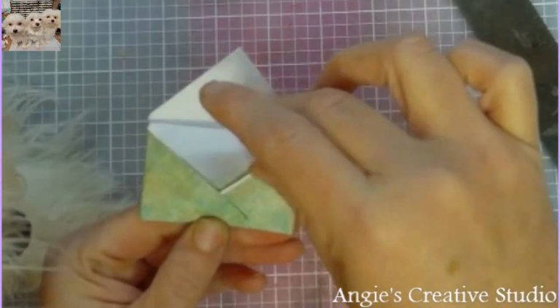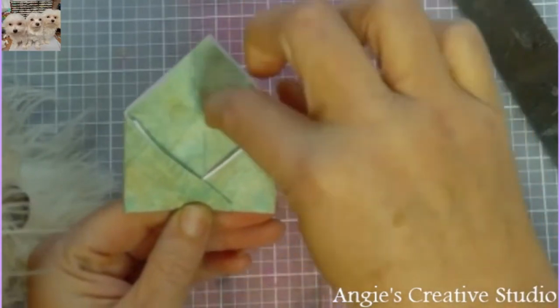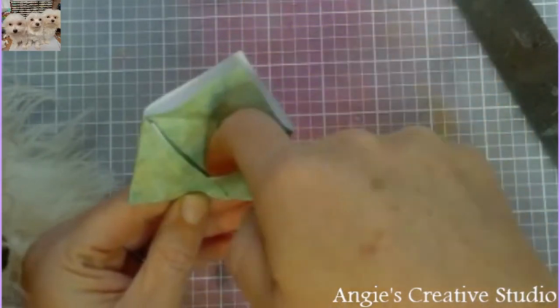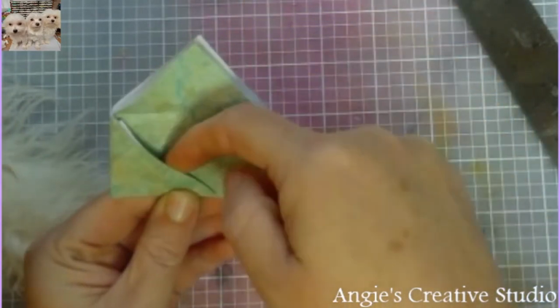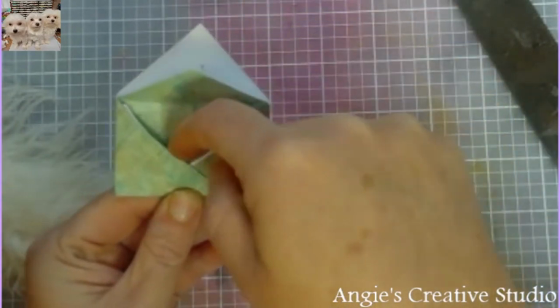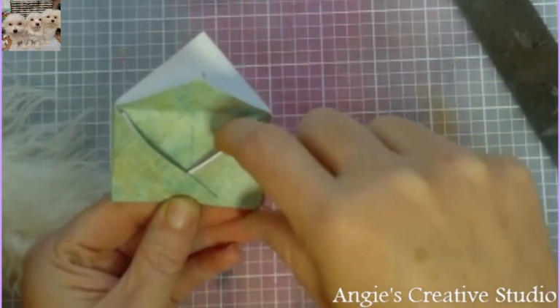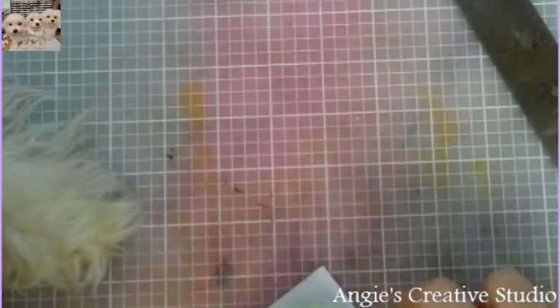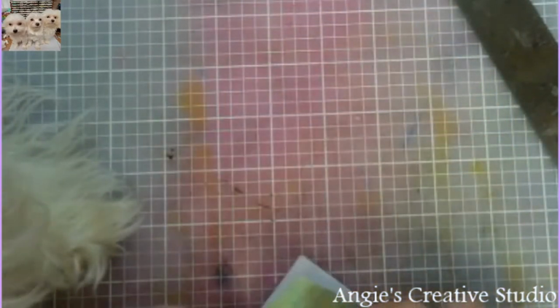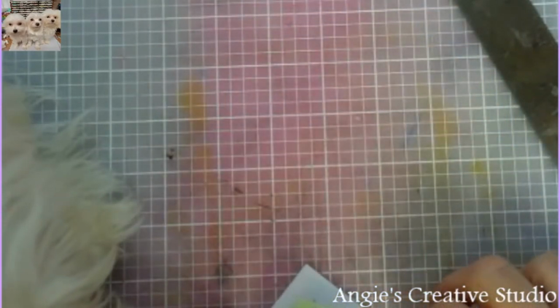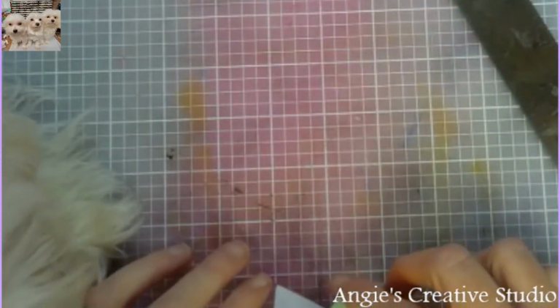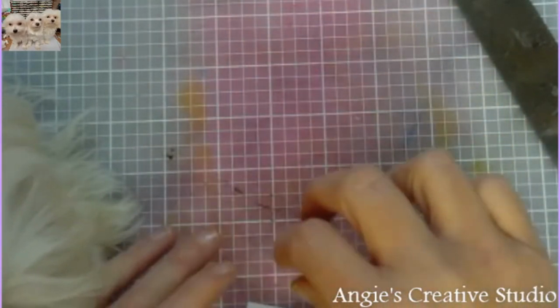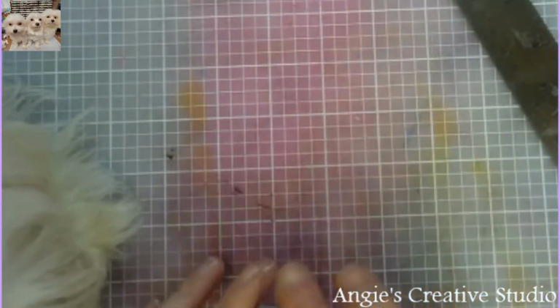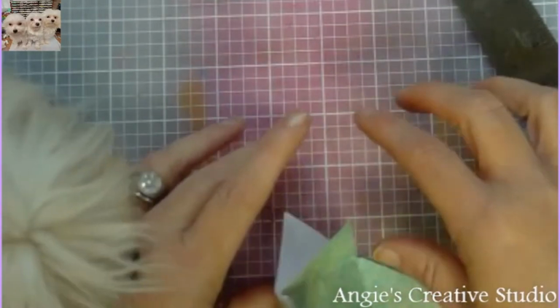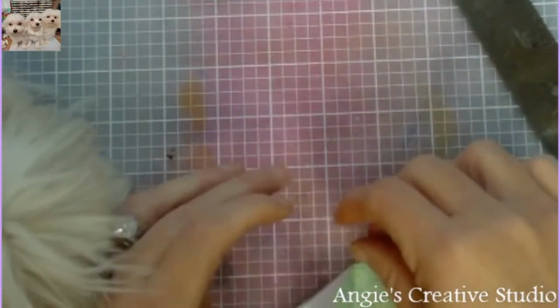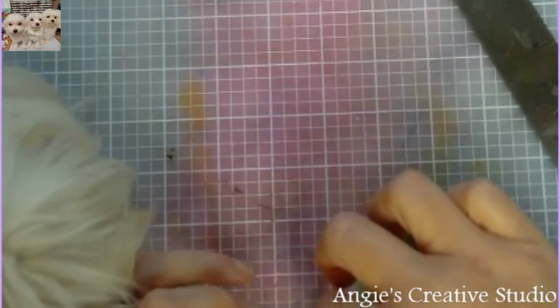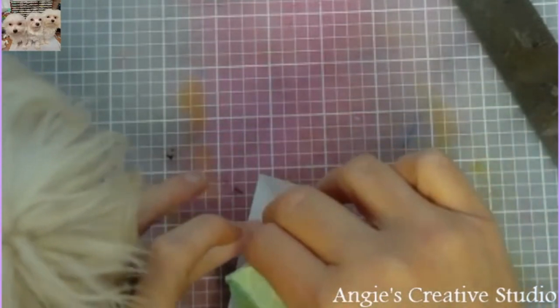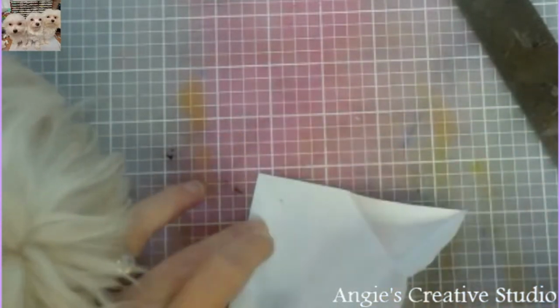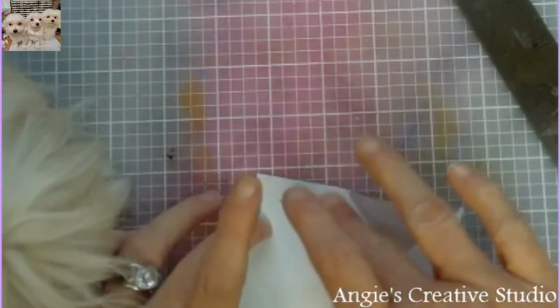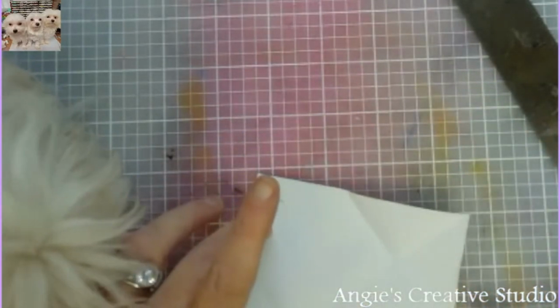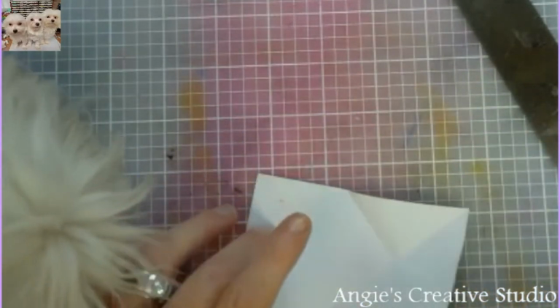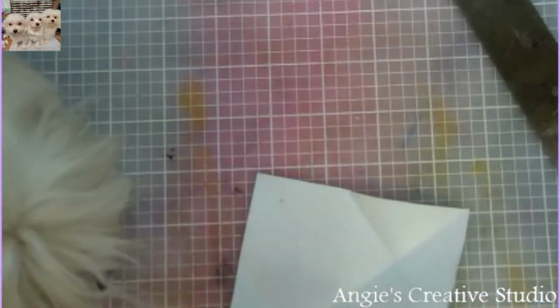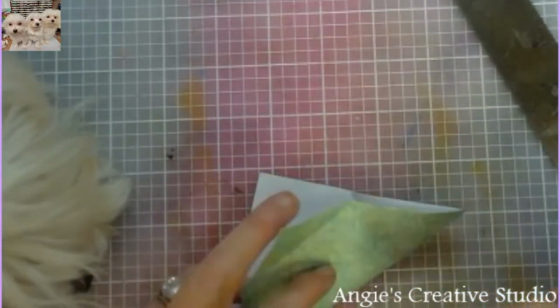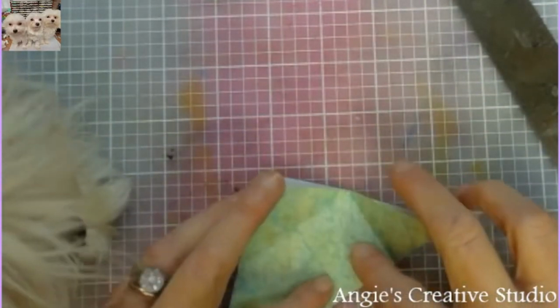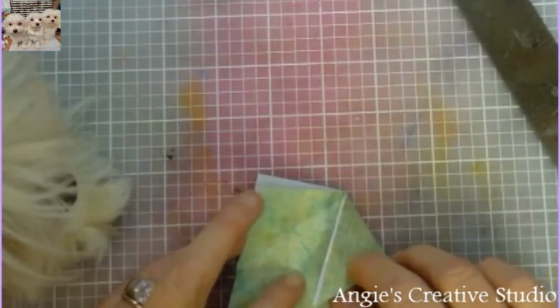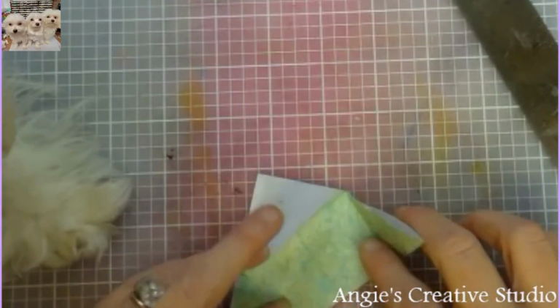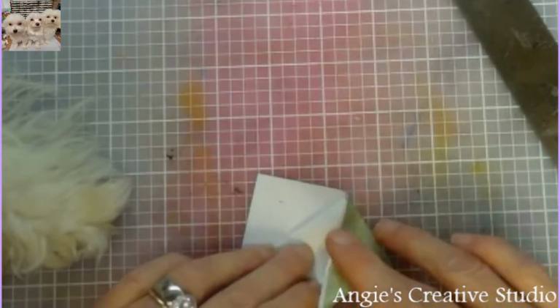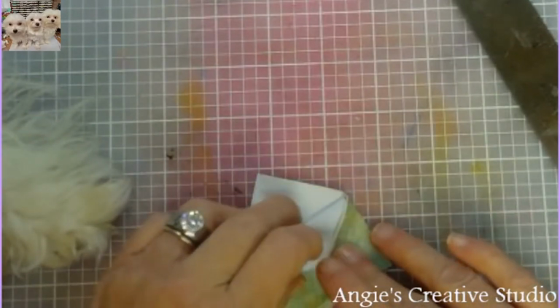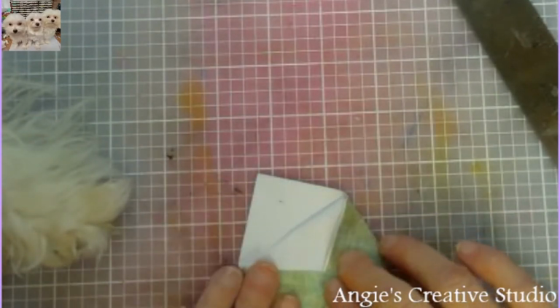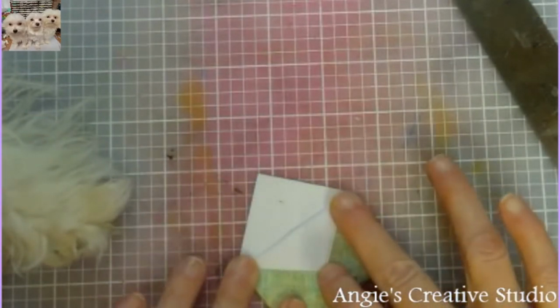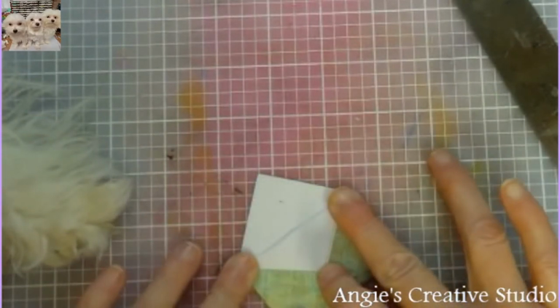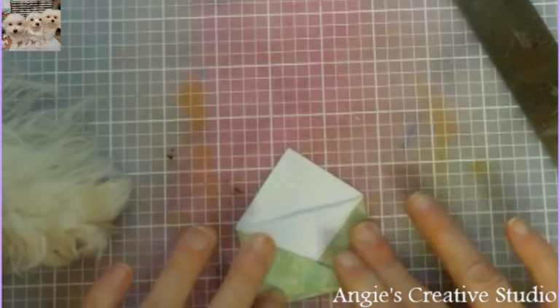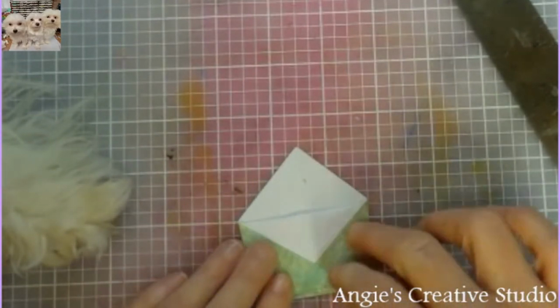It's a little pocket. I mean, you can use this as a pocket also, or you can just leave it like this and they can pull it out and write on it. There's a lot of possibilities here.